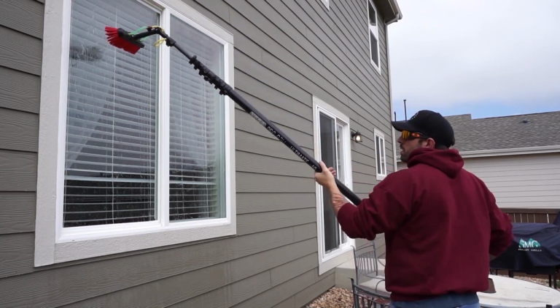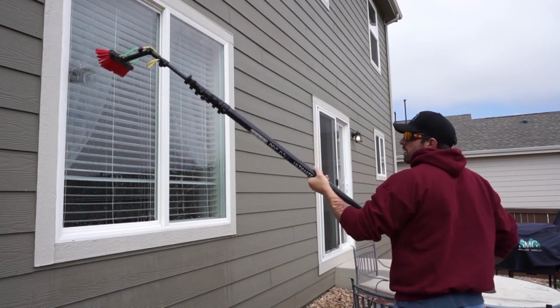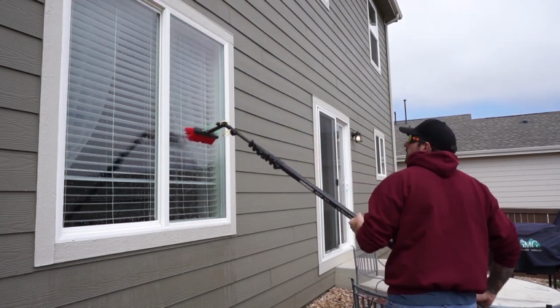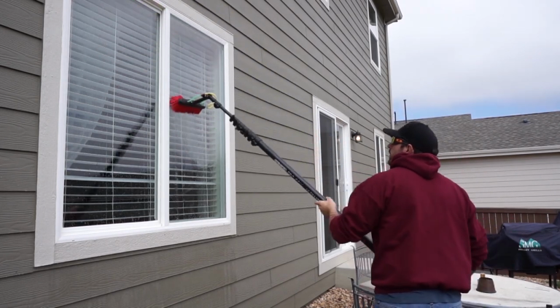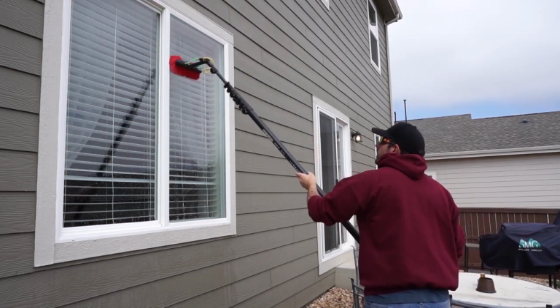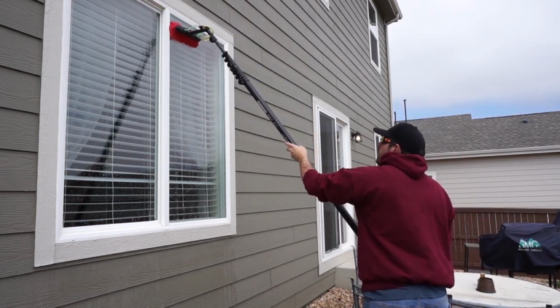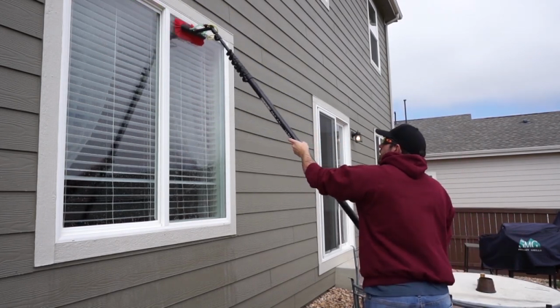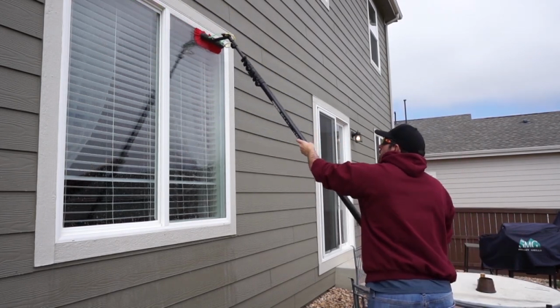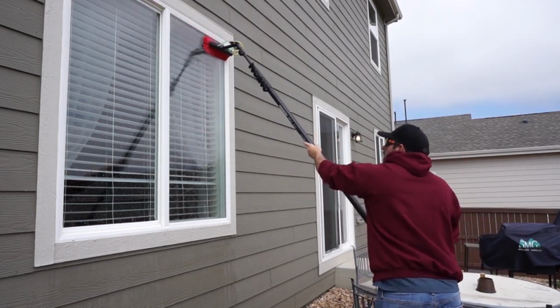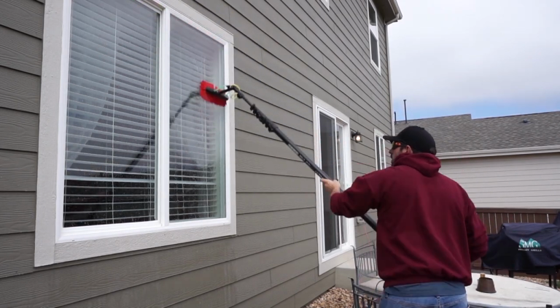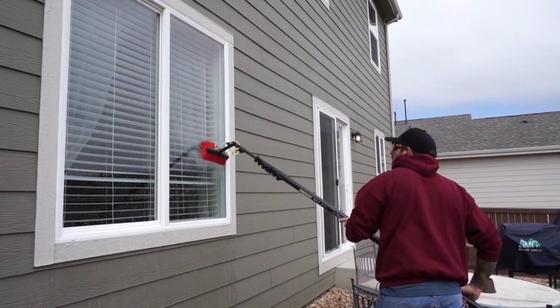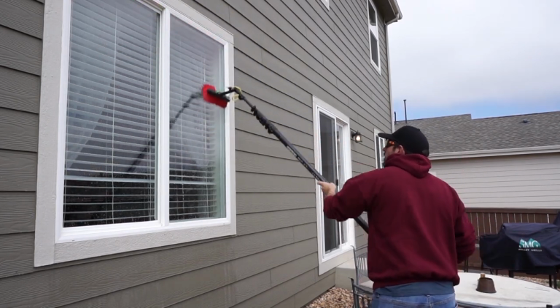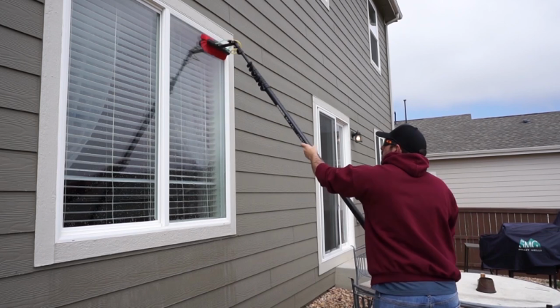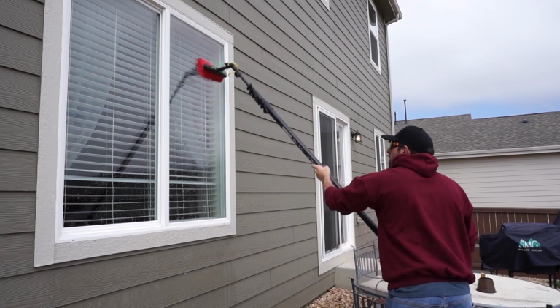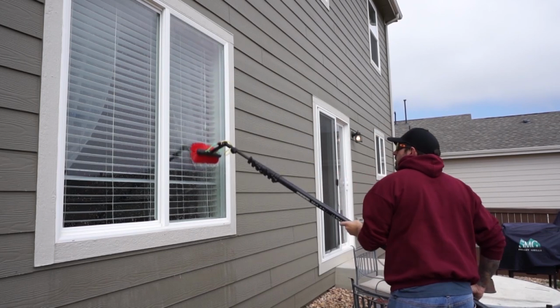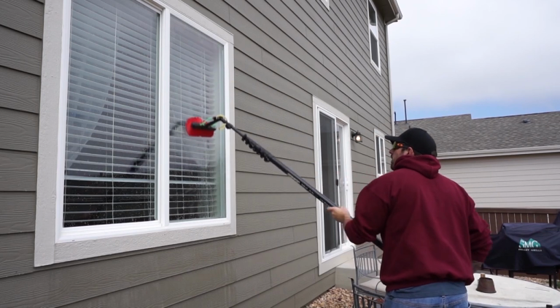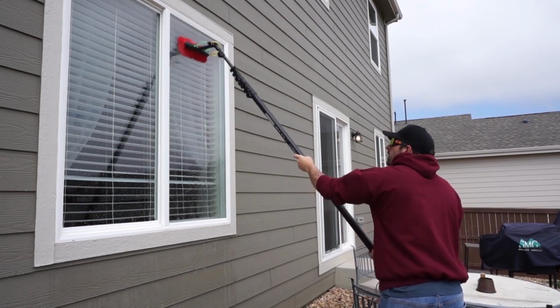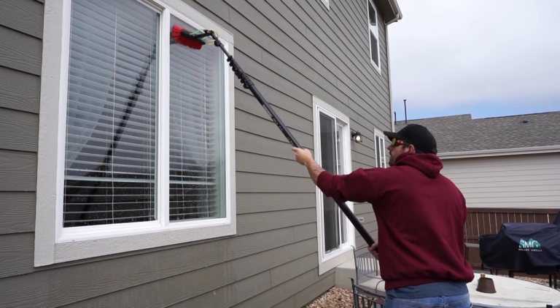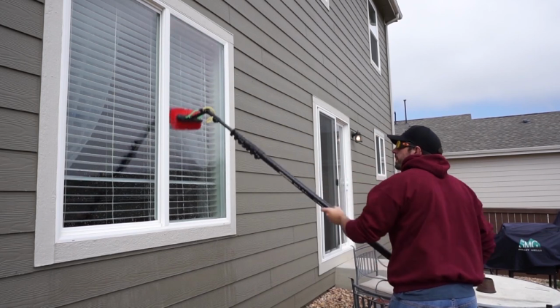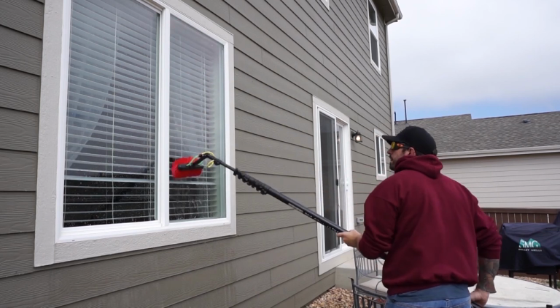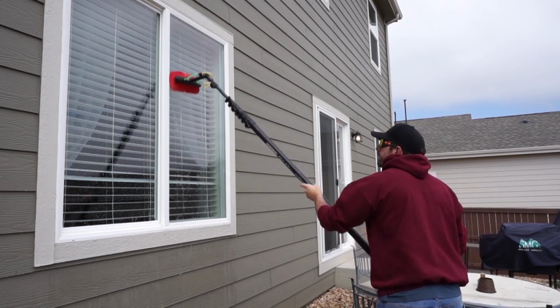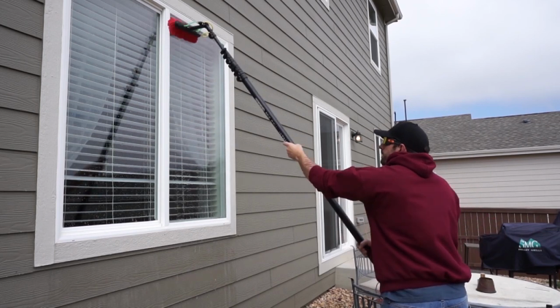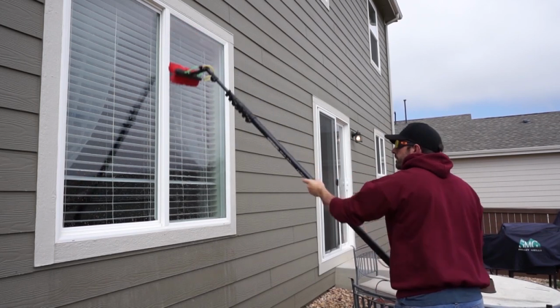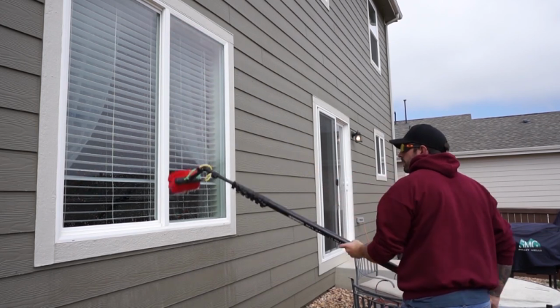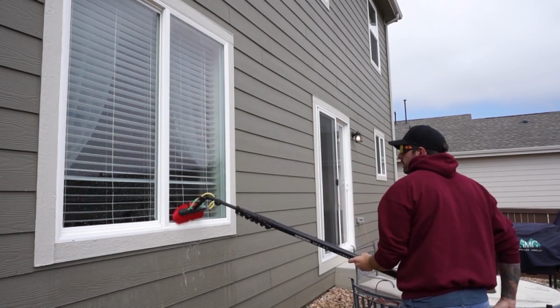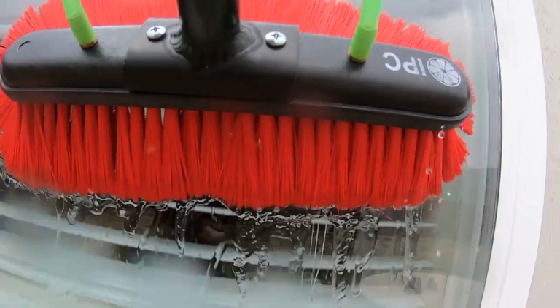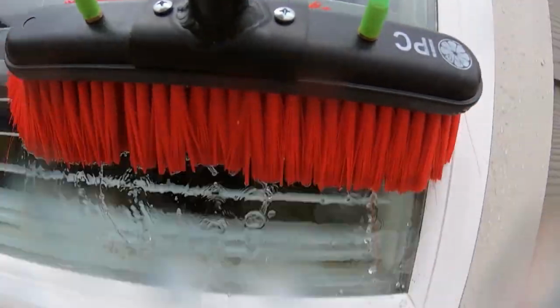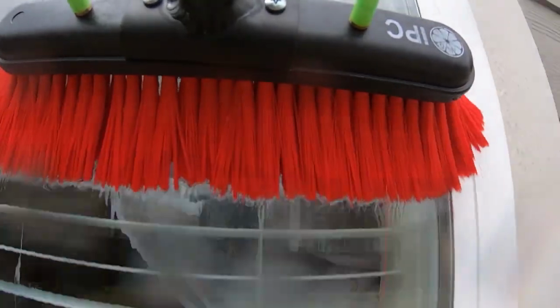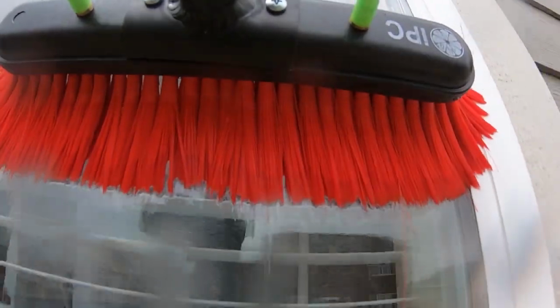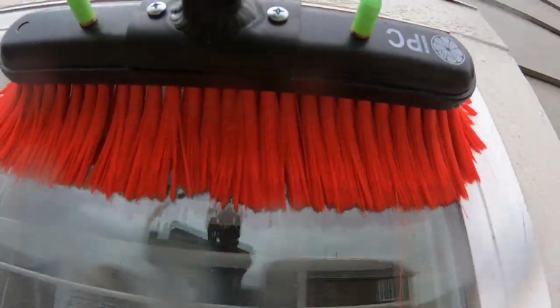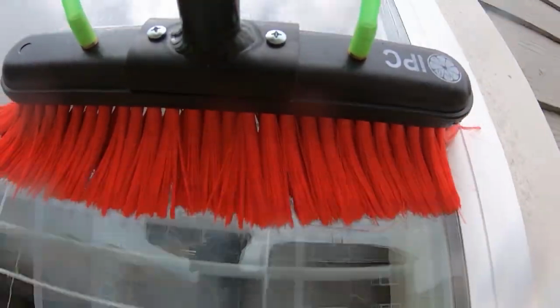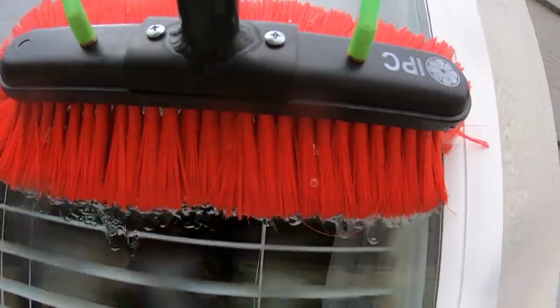When you are scrubbing the glass, make sure to get all of your corners and to scrub the glass thoroughly, getting all the dirt agitated on the glass.